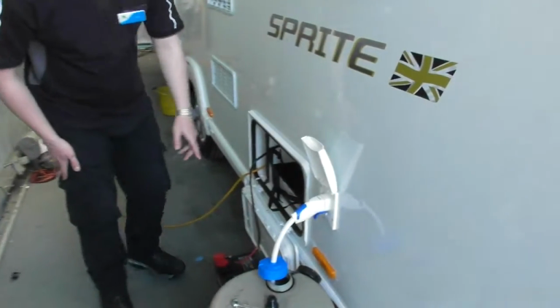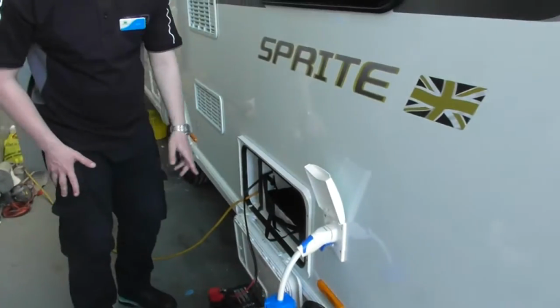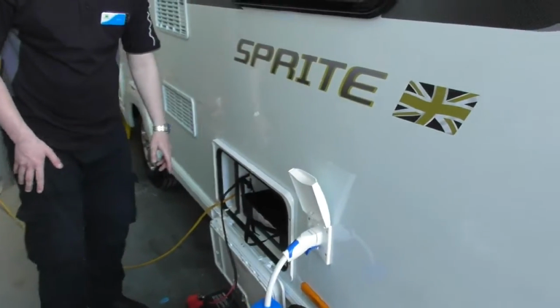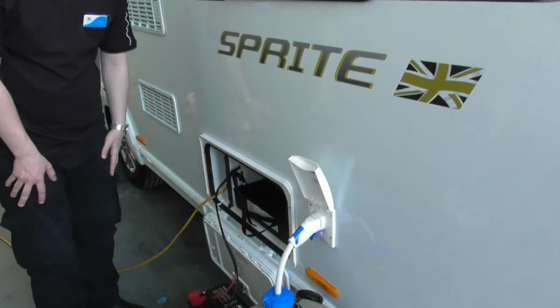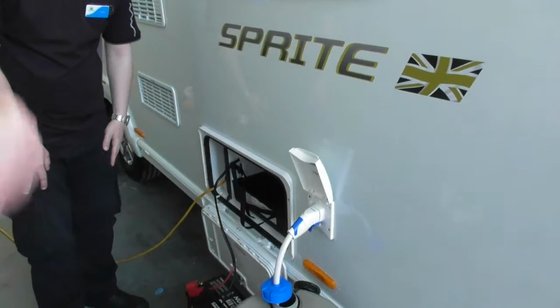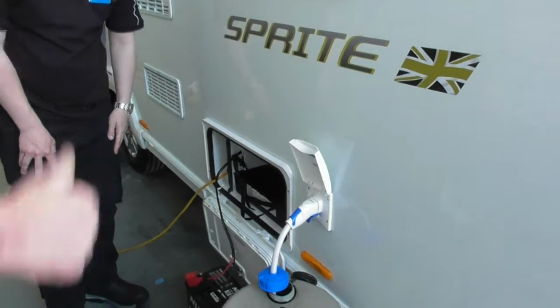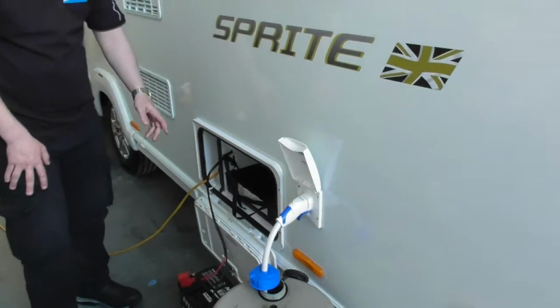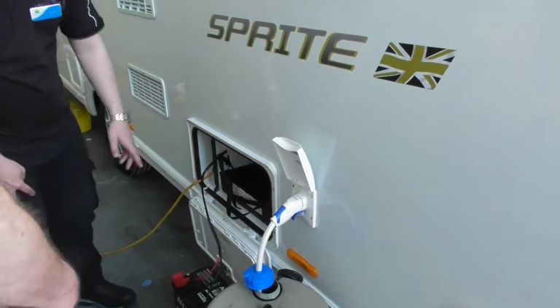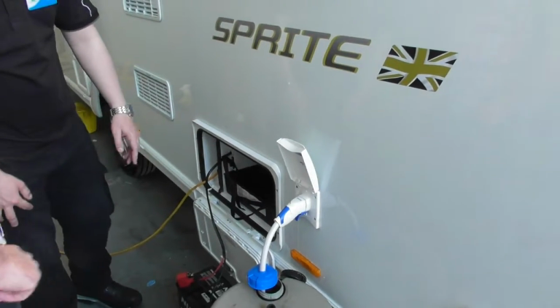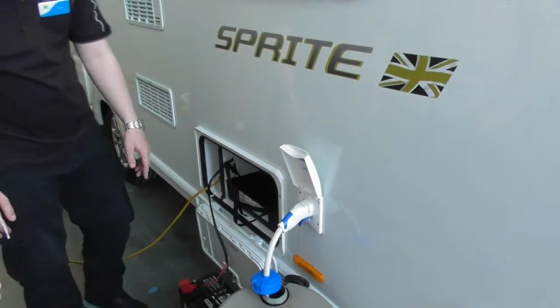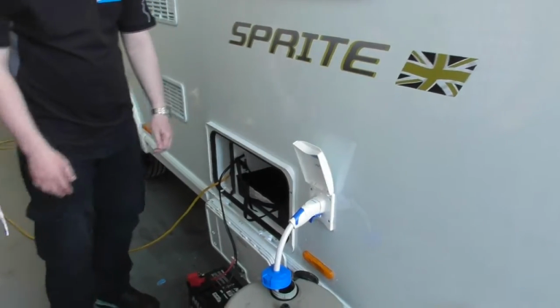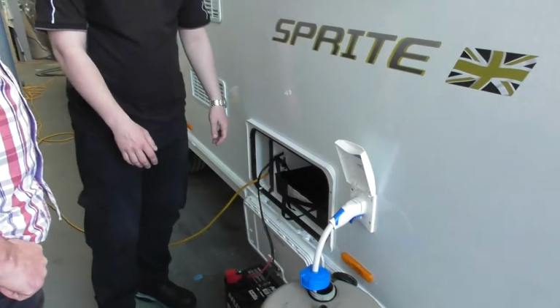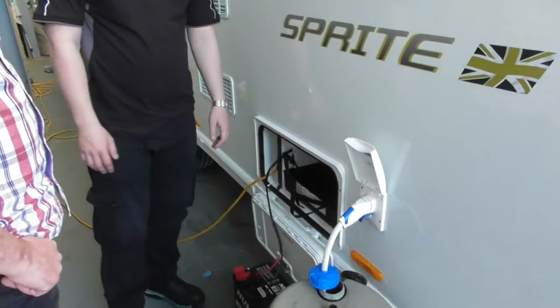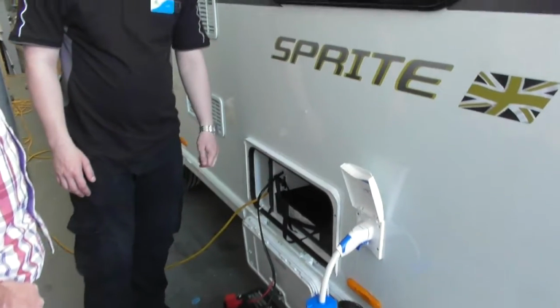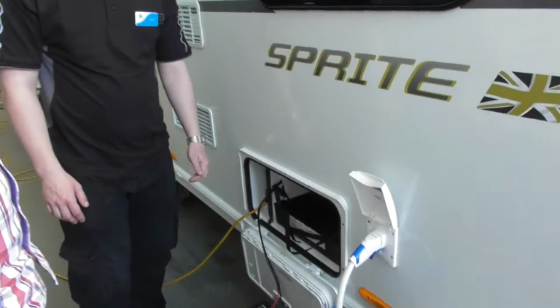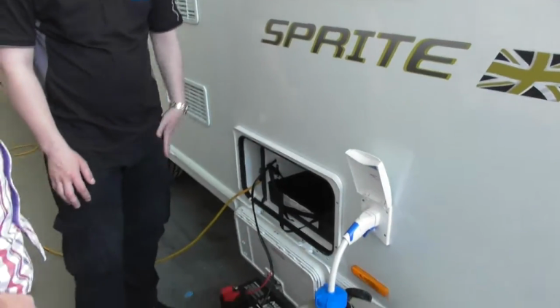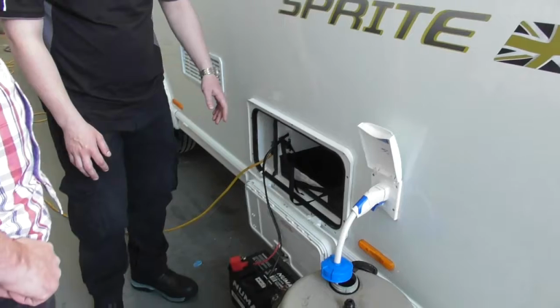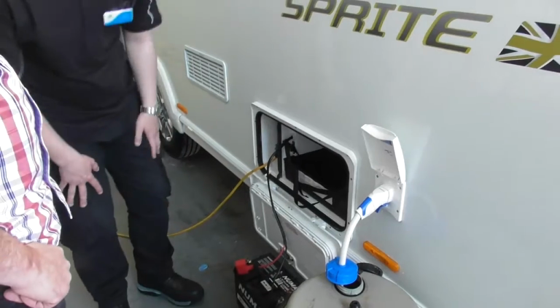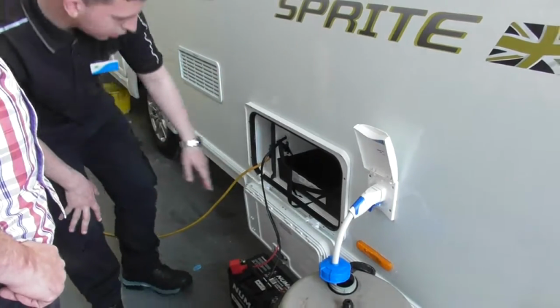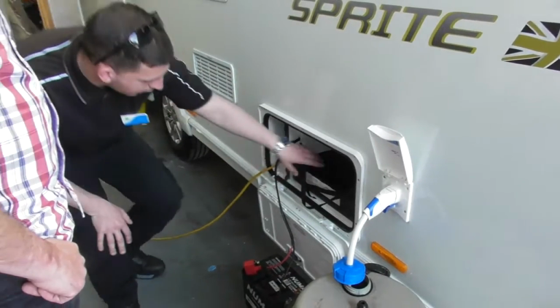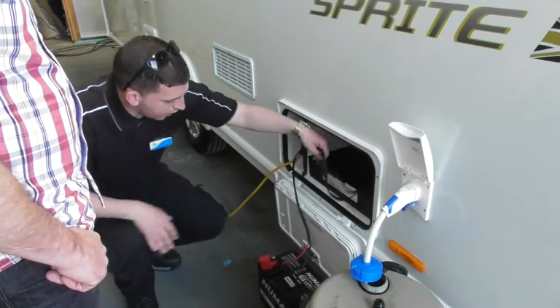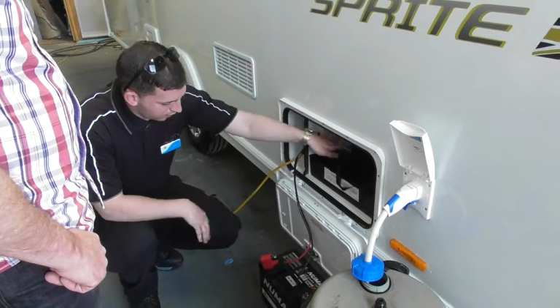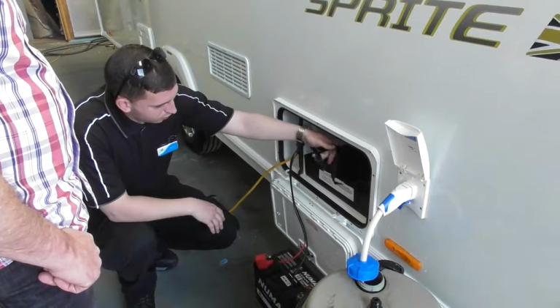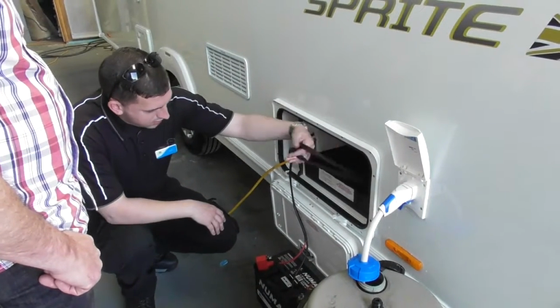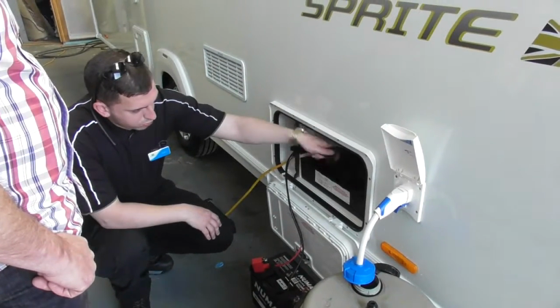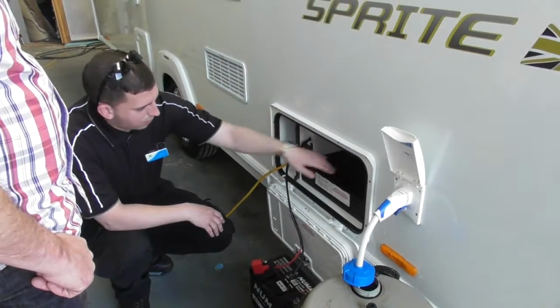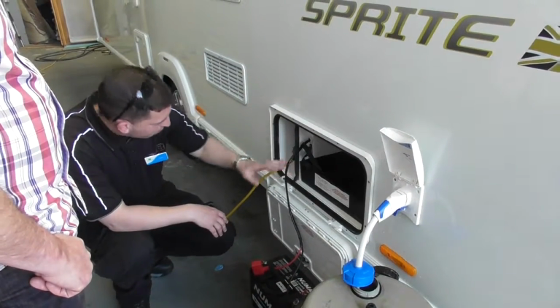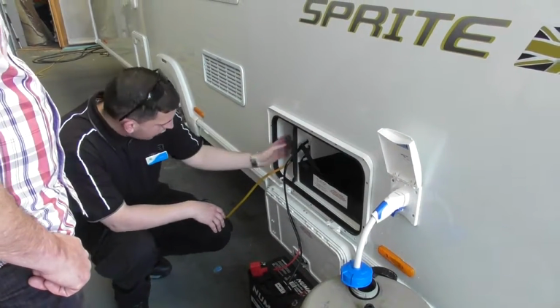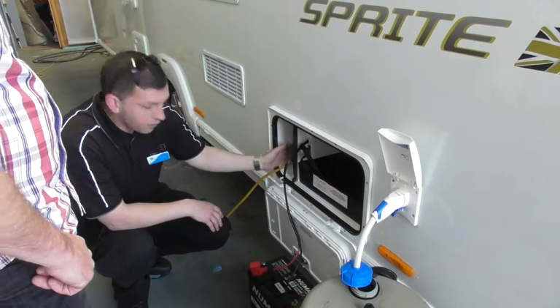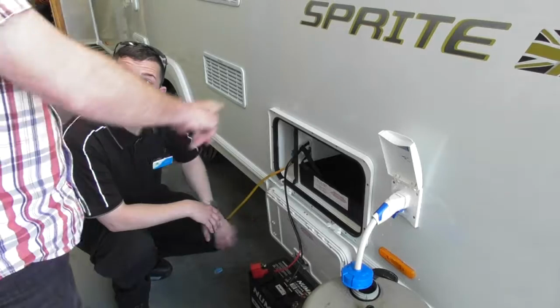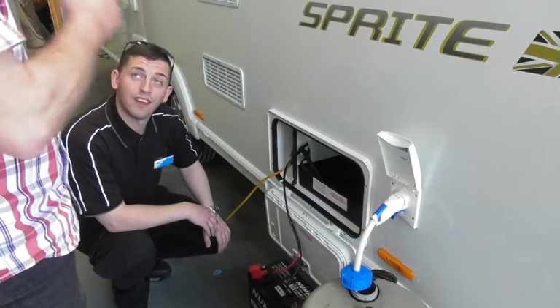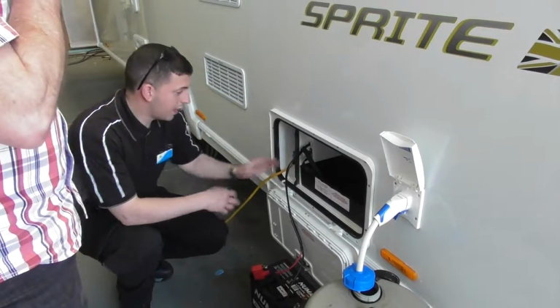Have you got a battery? Yes, it's in the car. Well this is our demonstration battery, but we will fit your battery before we send you on your way. Nice and simple, just straps in — that's what we had before.